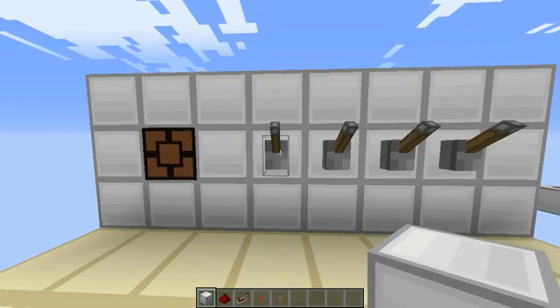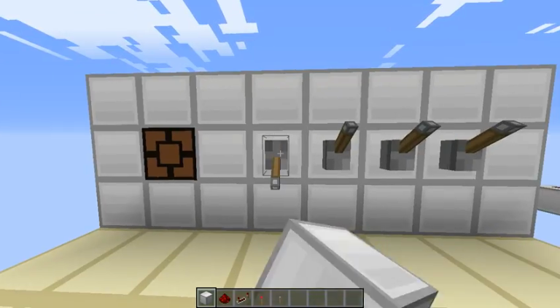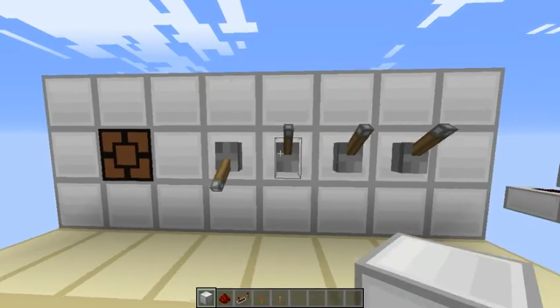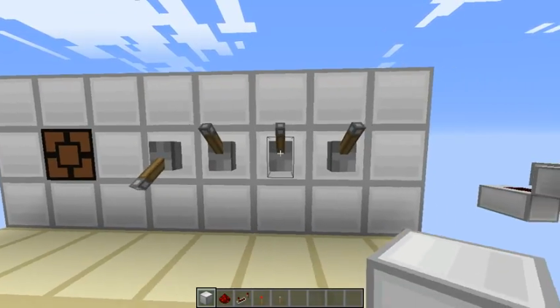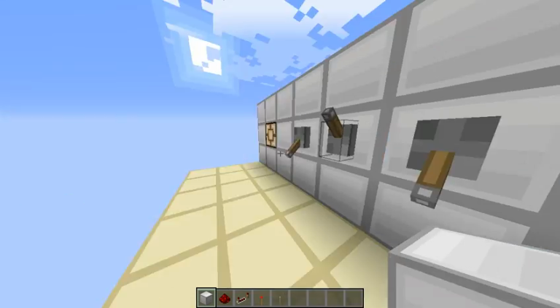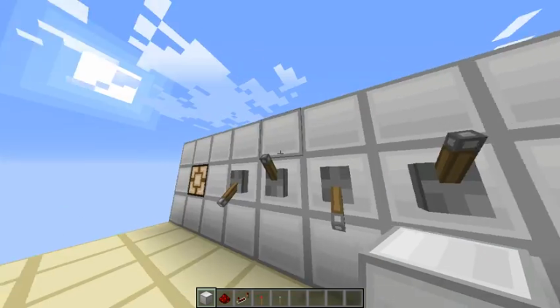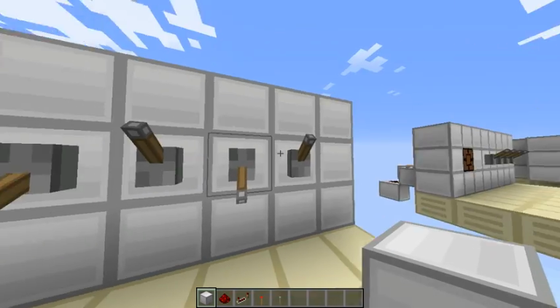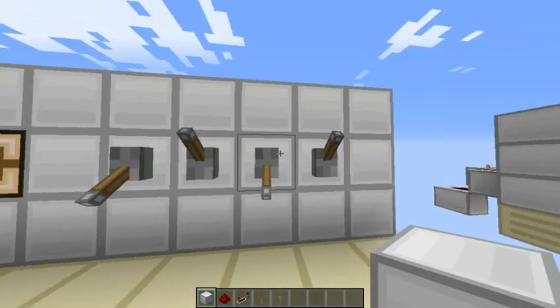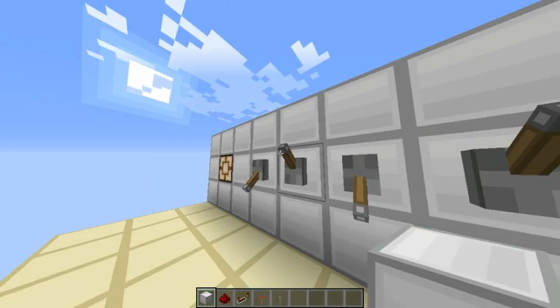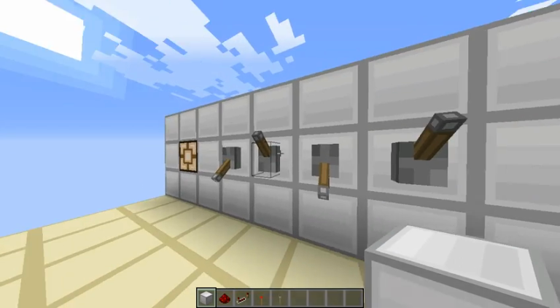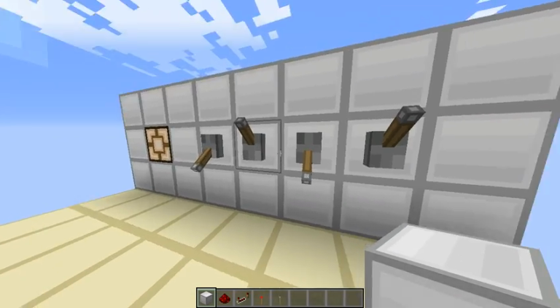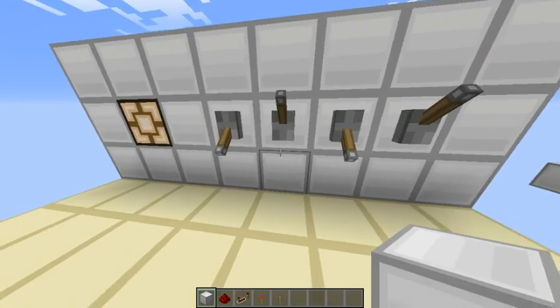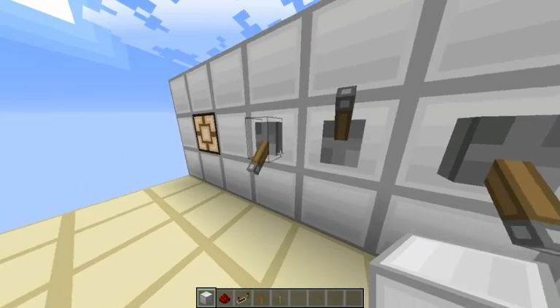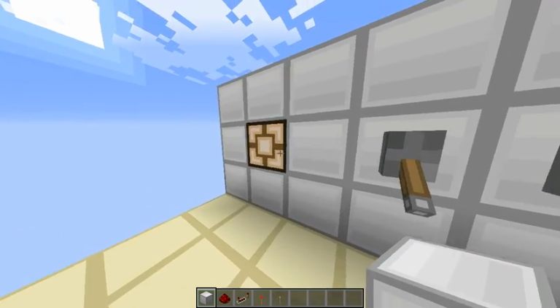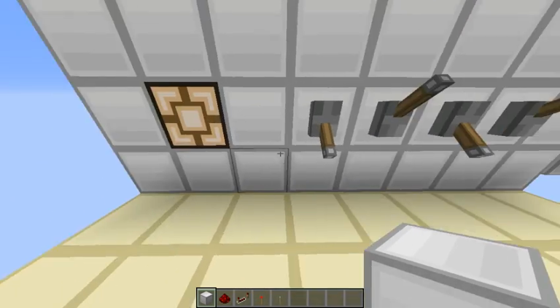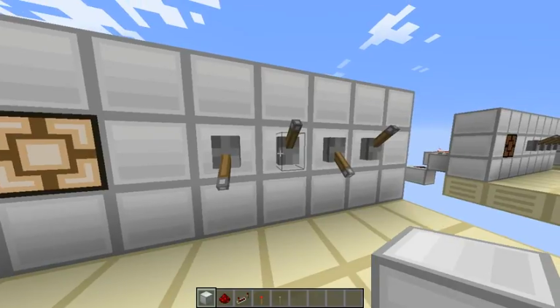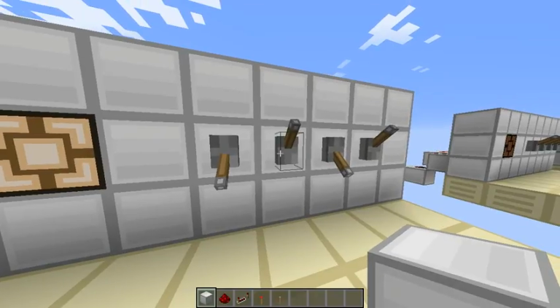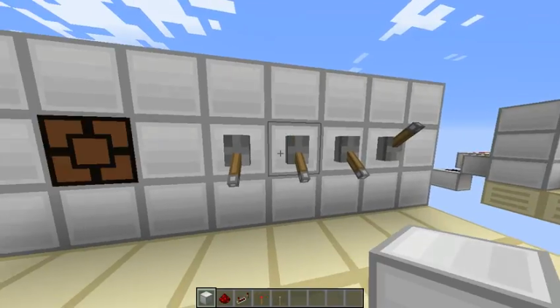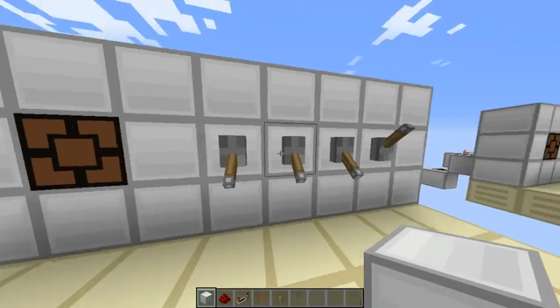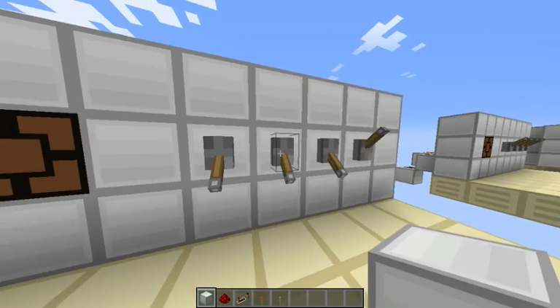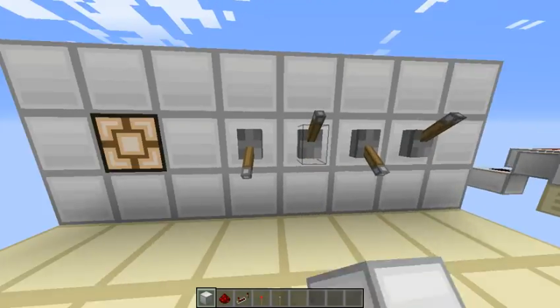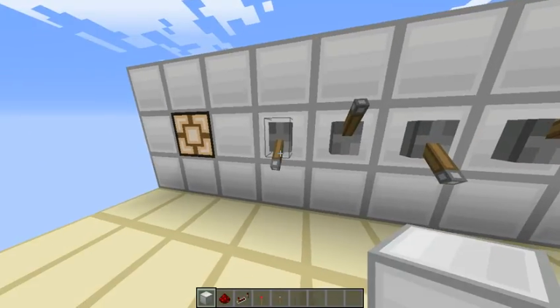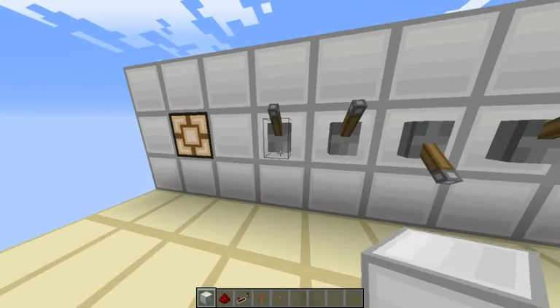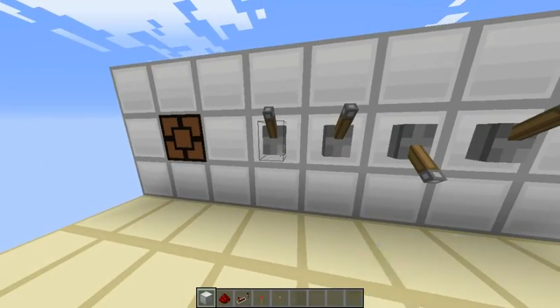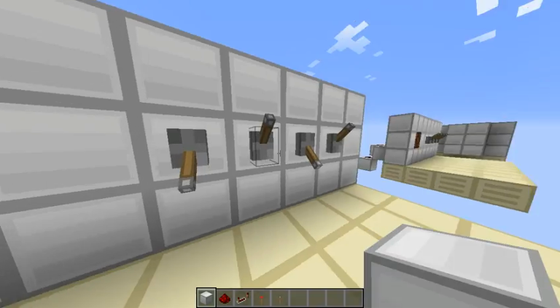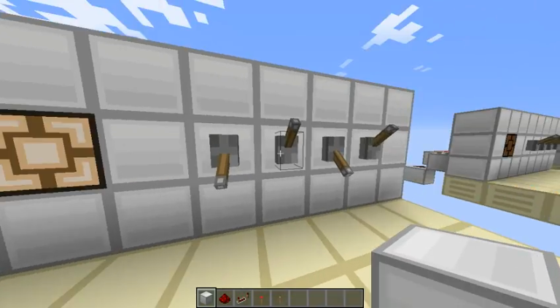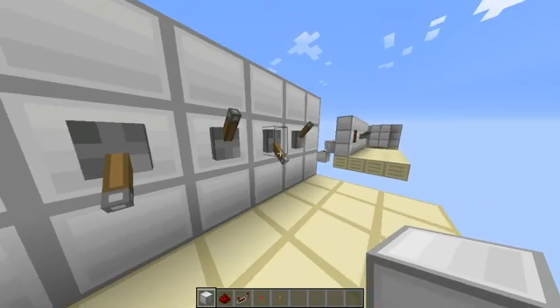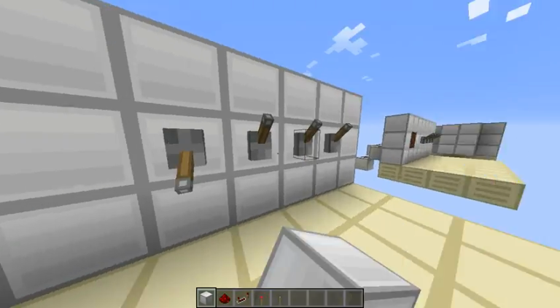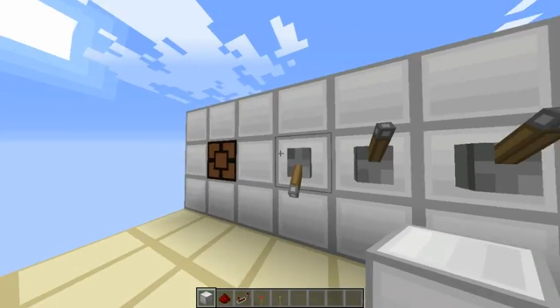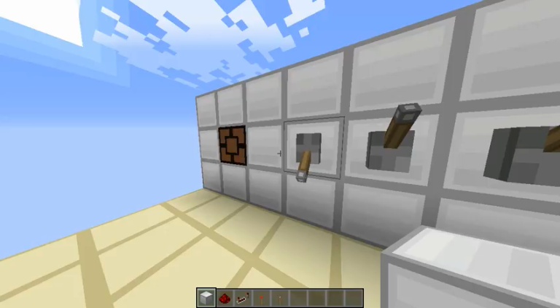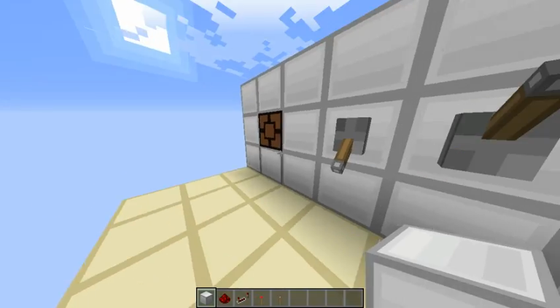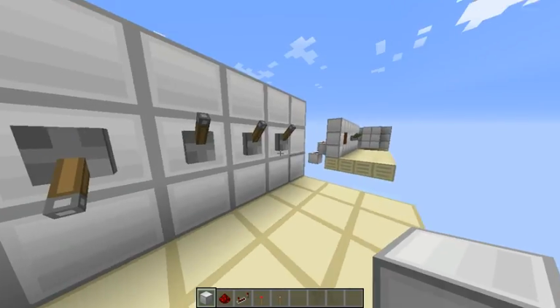As you can see right here, this is our panel of four levers, and if we flick those two, the light will turn on. But if we get anything wrong — if we get that wrong, it will turn off, and if we get that wrong, it will turn off. If you get any small thing wrong, it will turn off, like that.